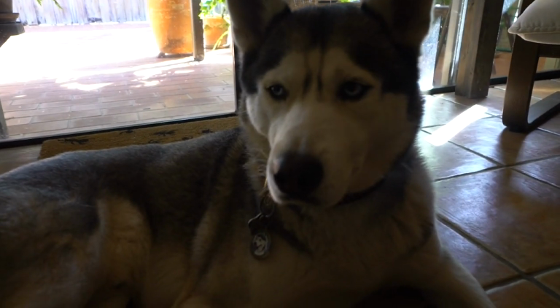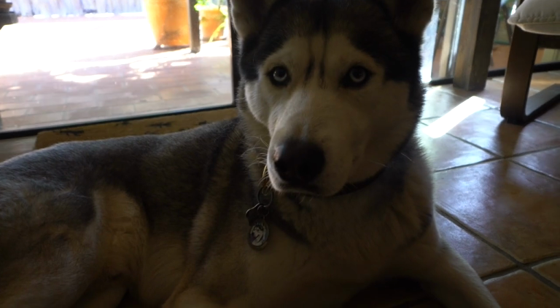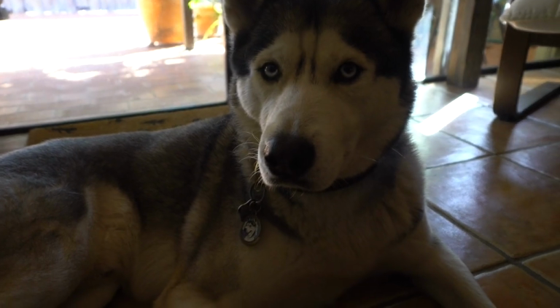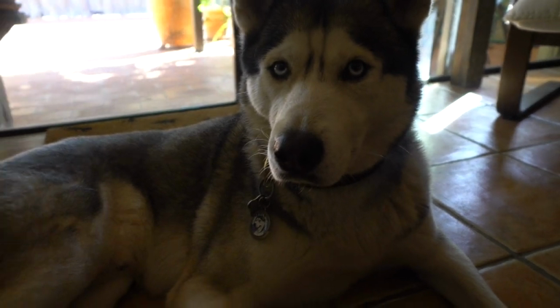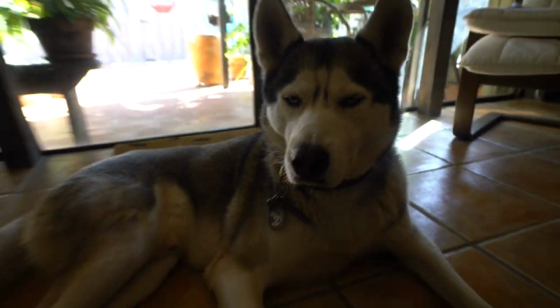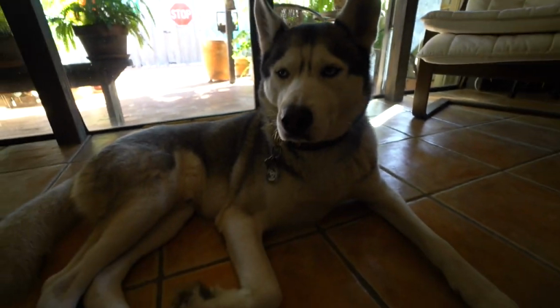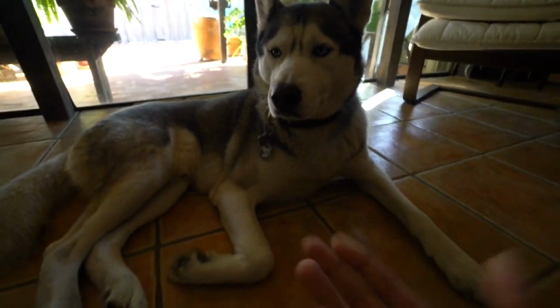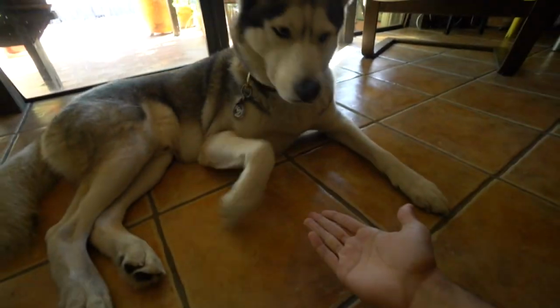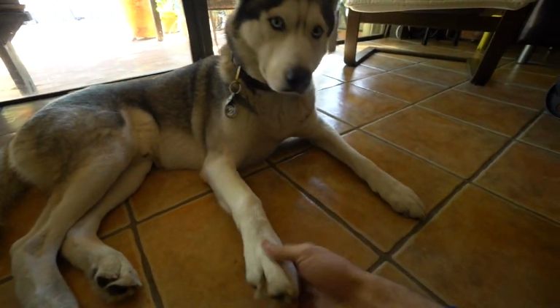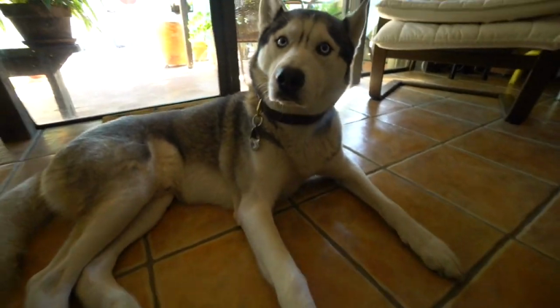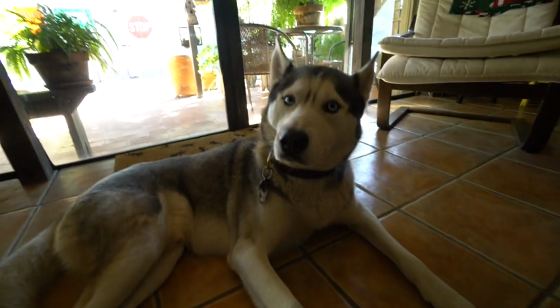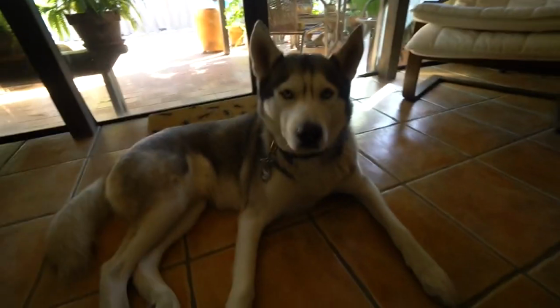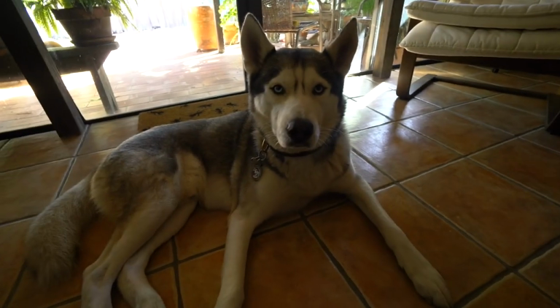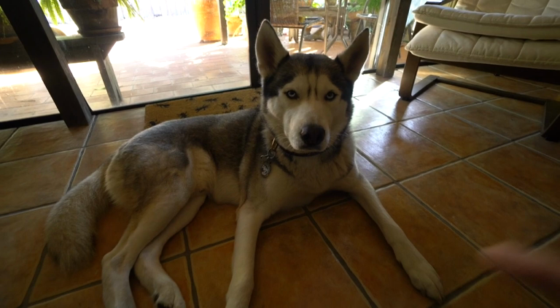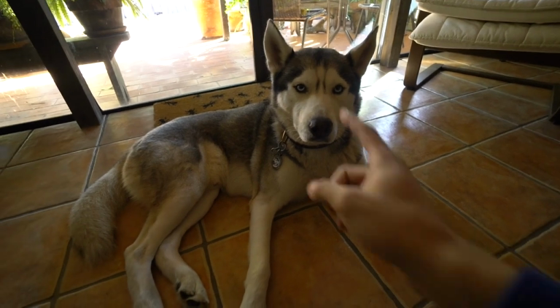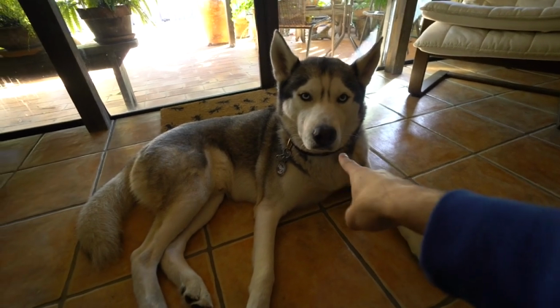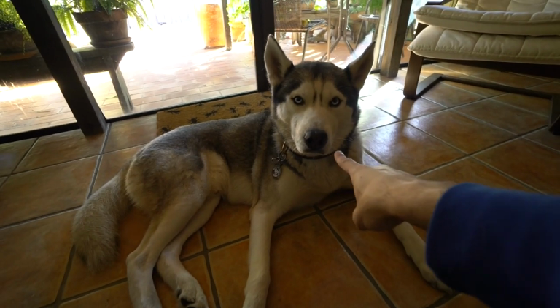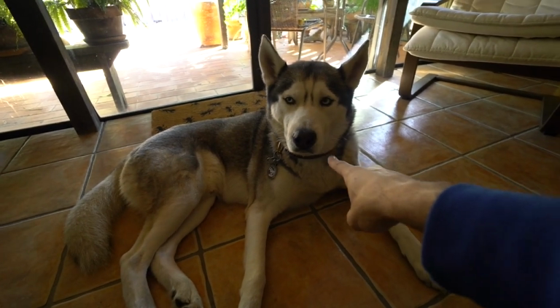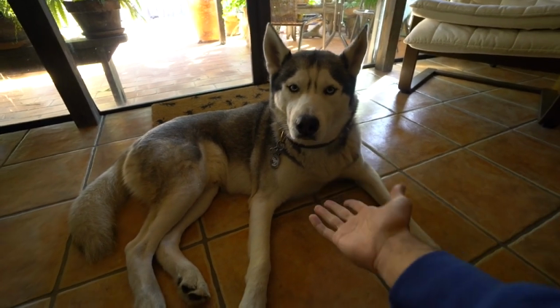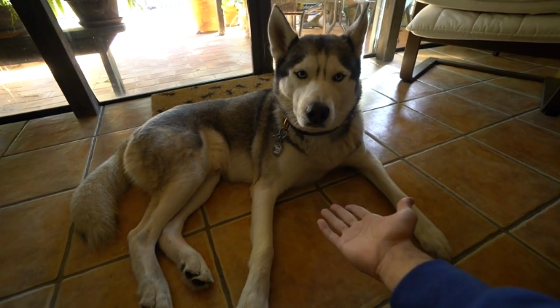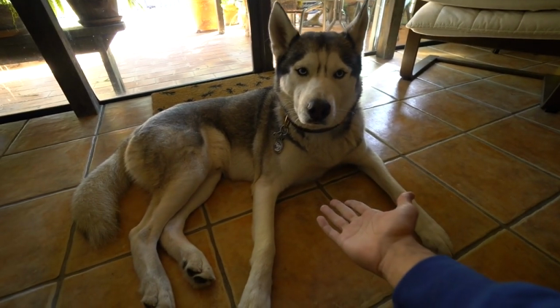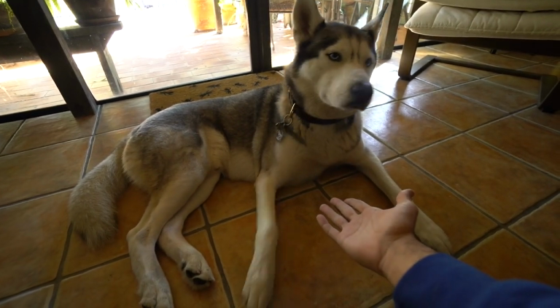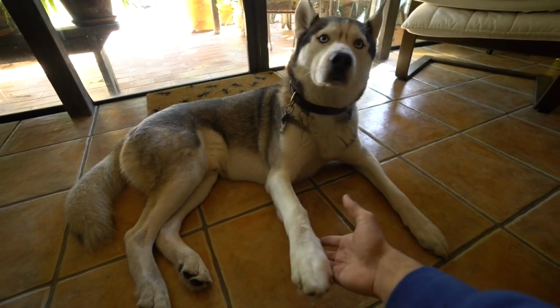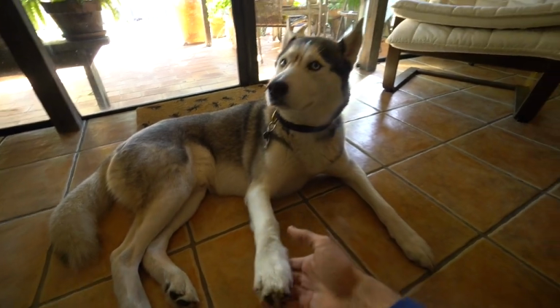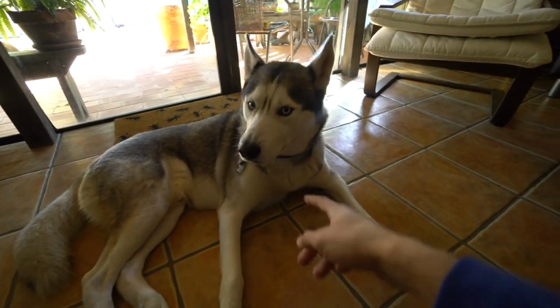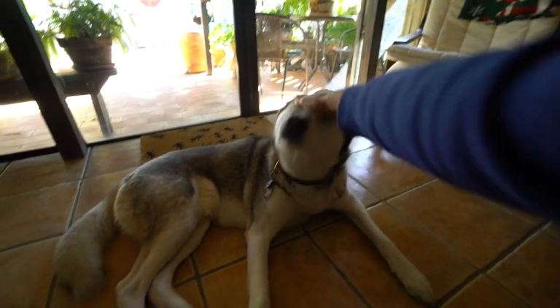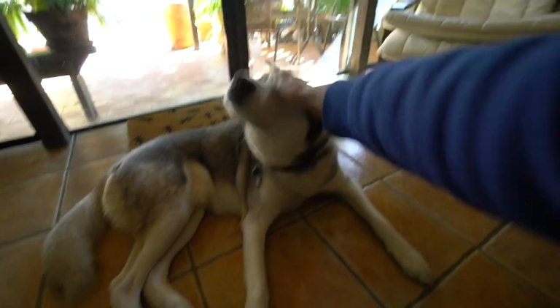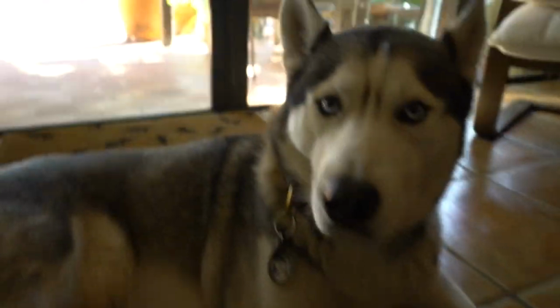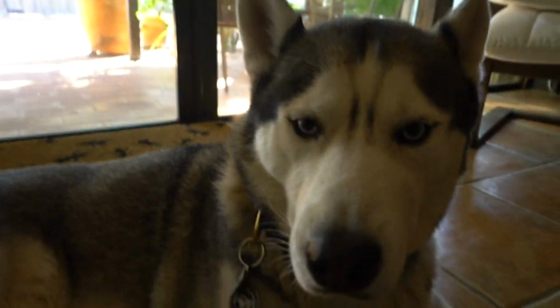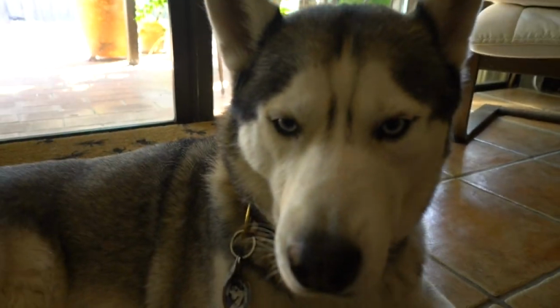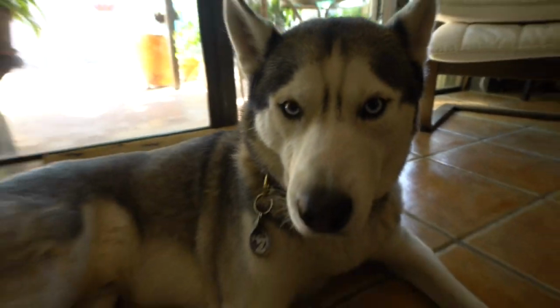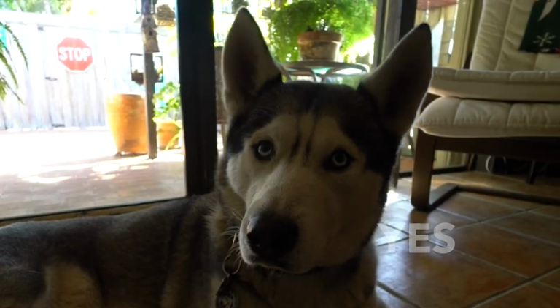What's up buddy! Welcome back to another video of Gohan, my boy, good boy. We gotta start off the day with a treat — buddy, you want a treat?